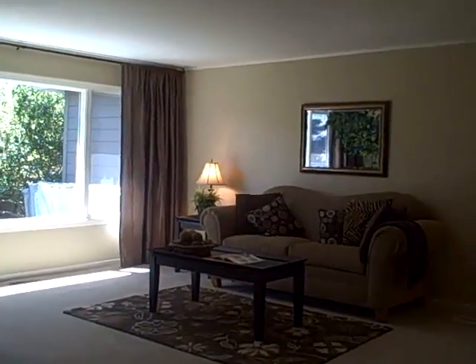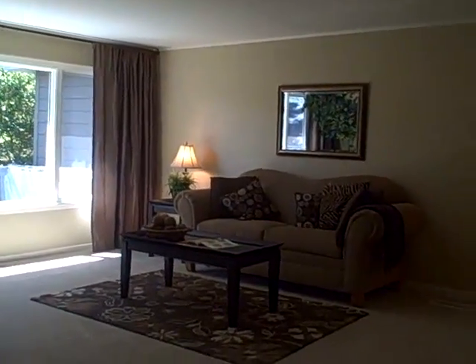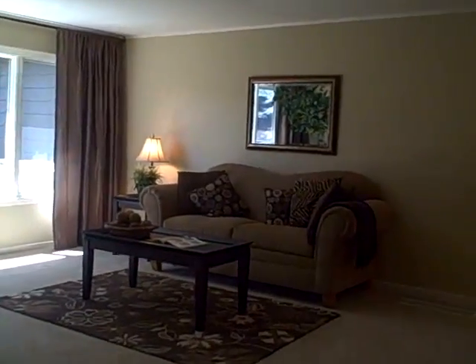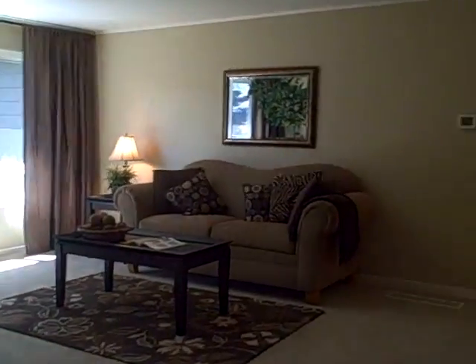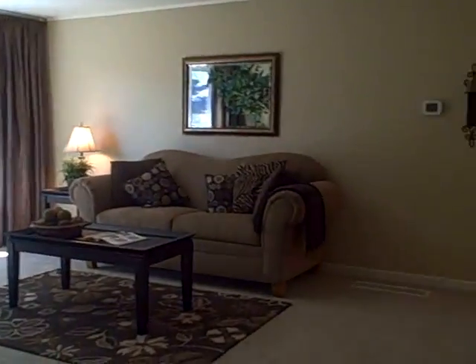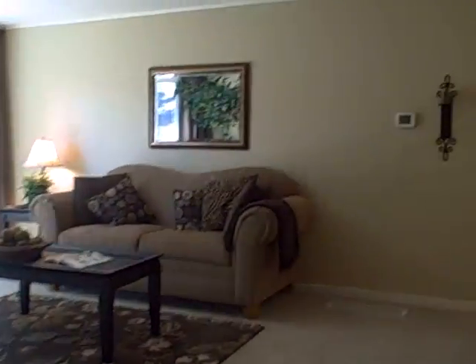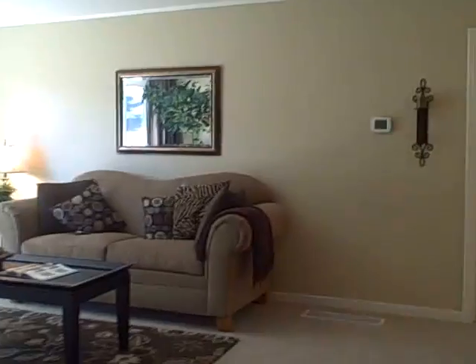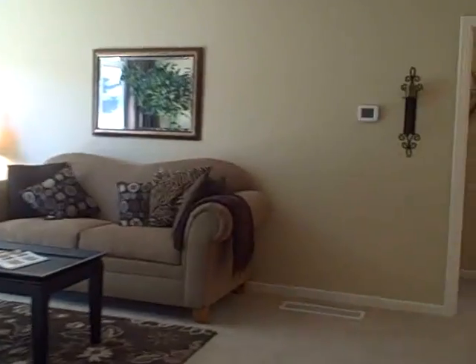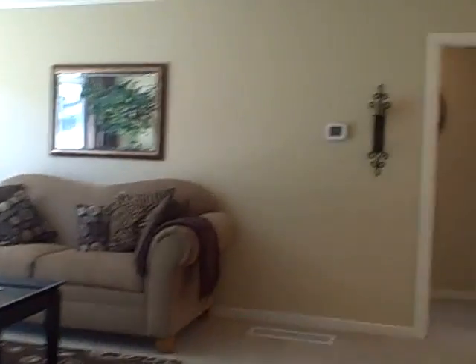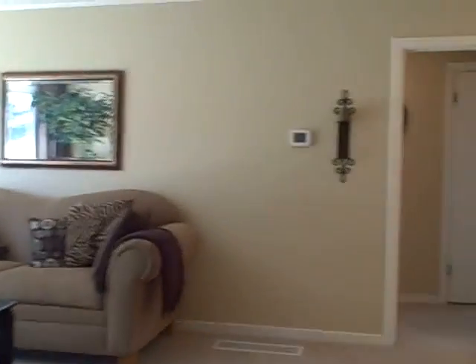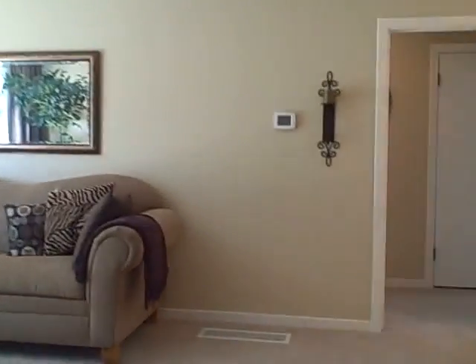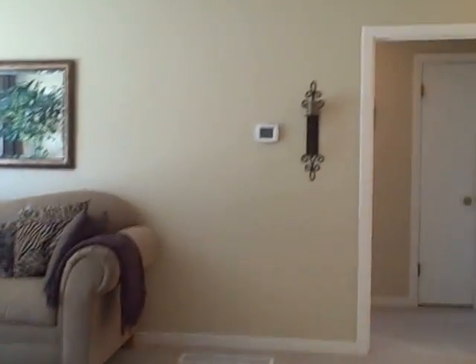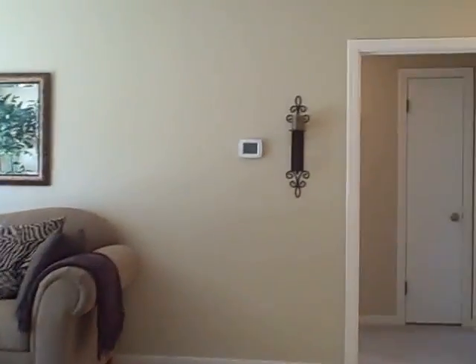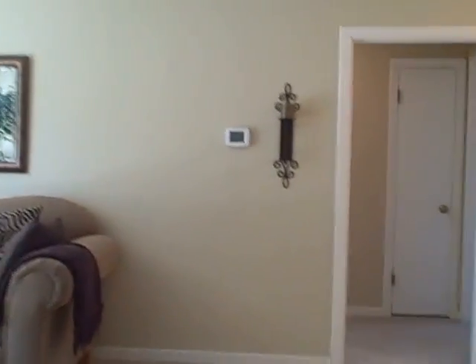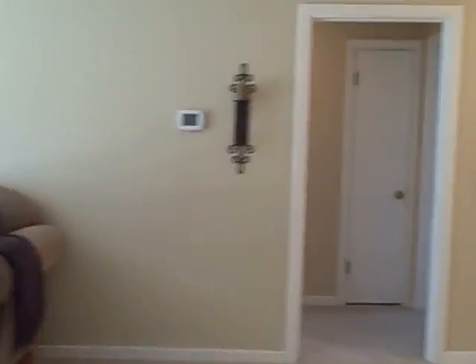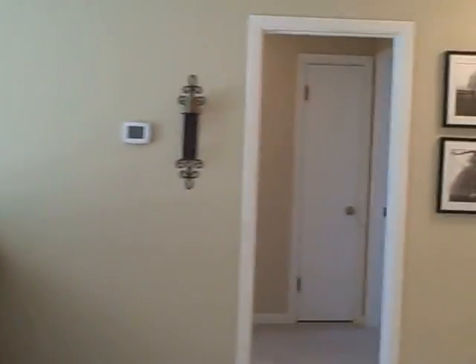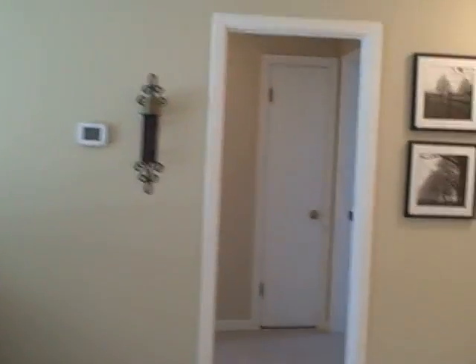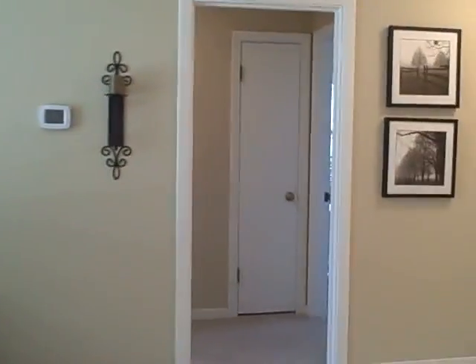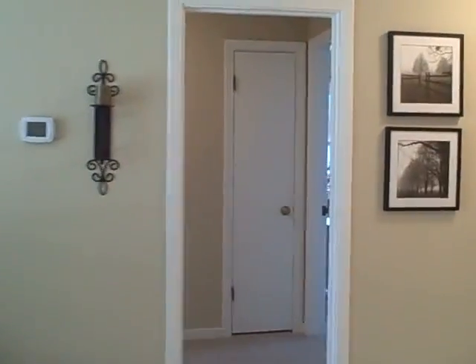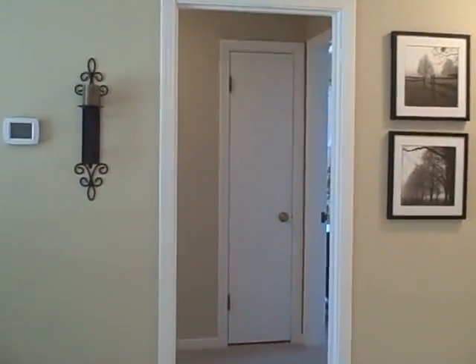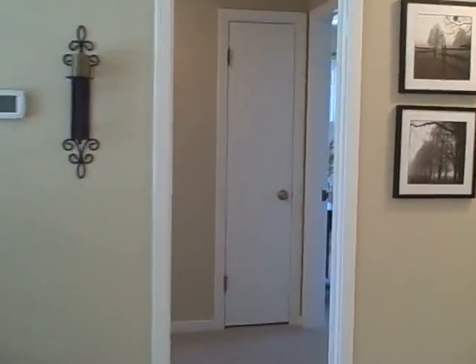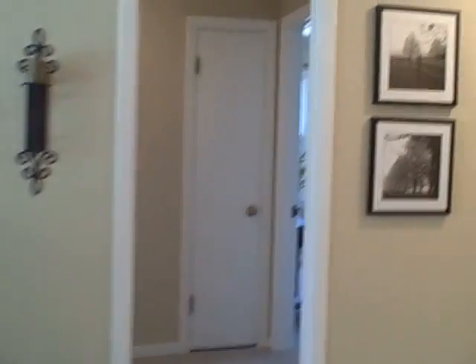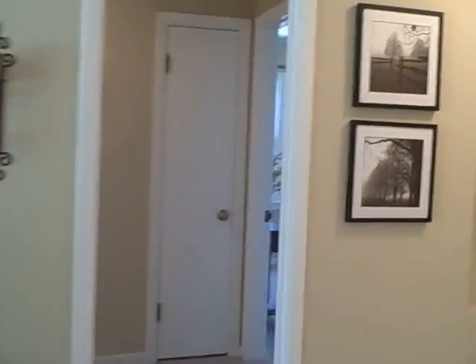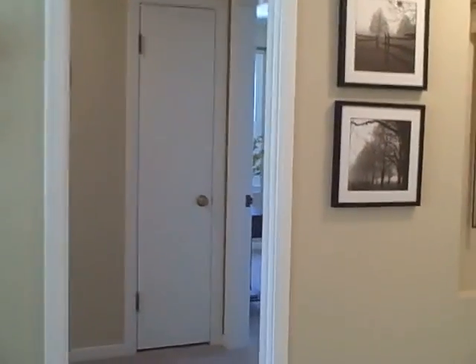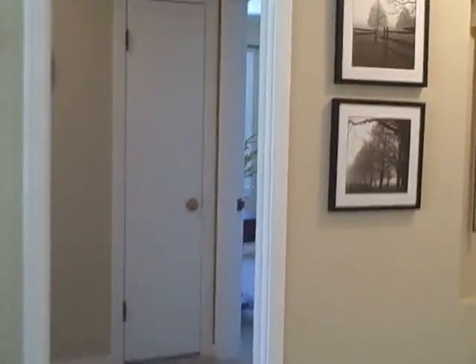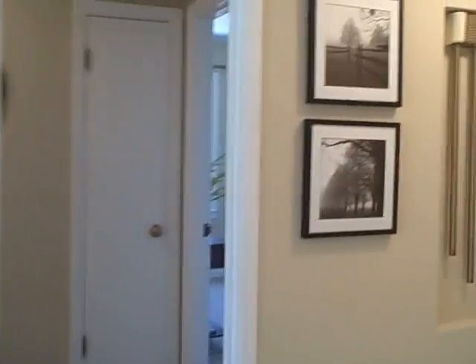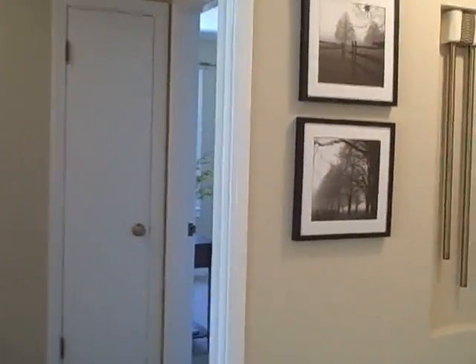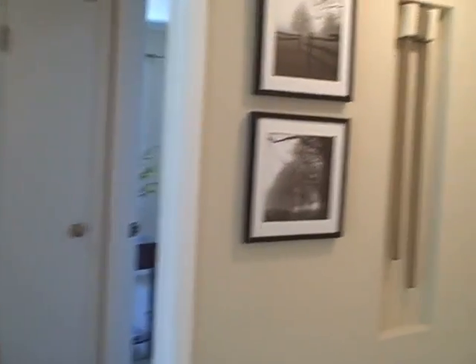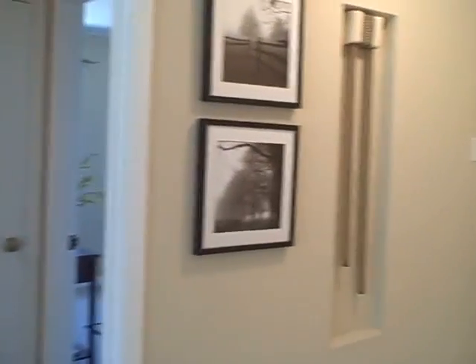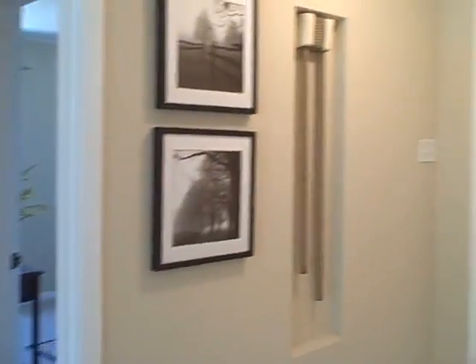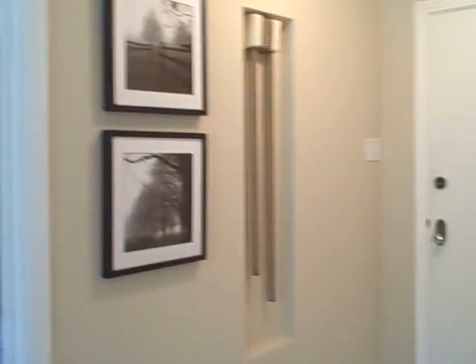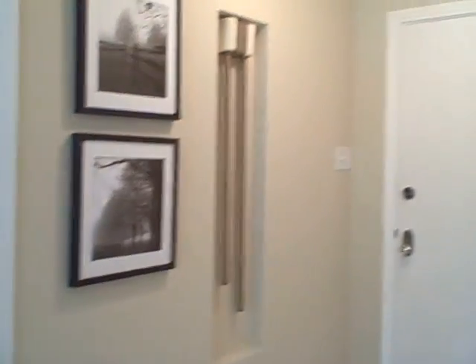Nice house, very peaceful here. The owners put in the AC, which felt good yesterday — we're having a hot weekend for our area.